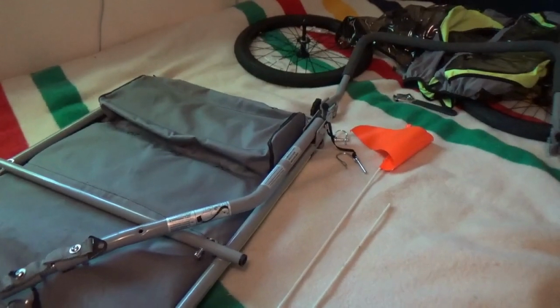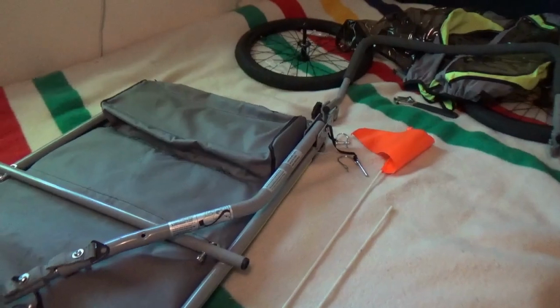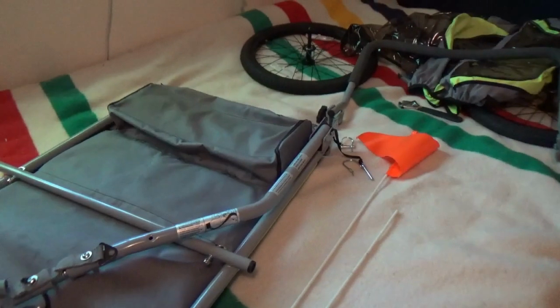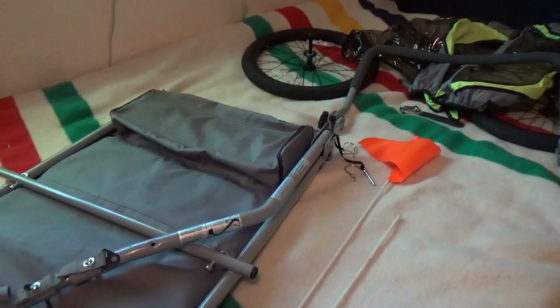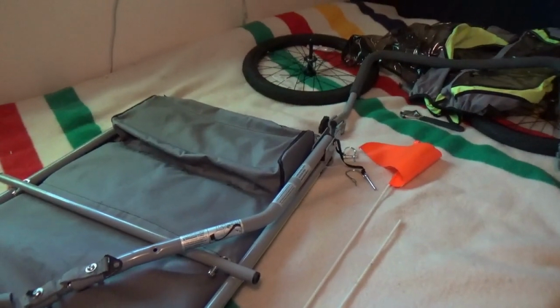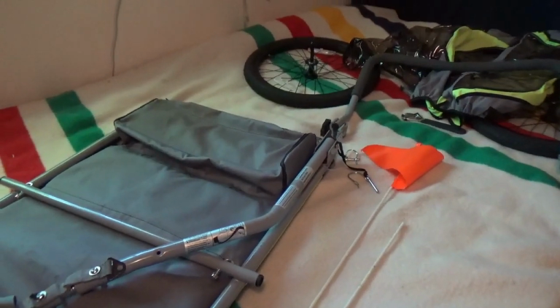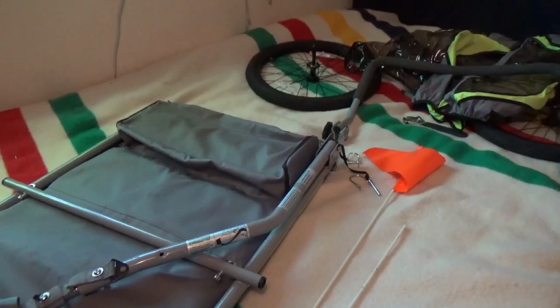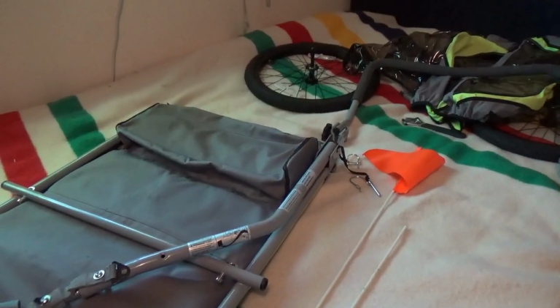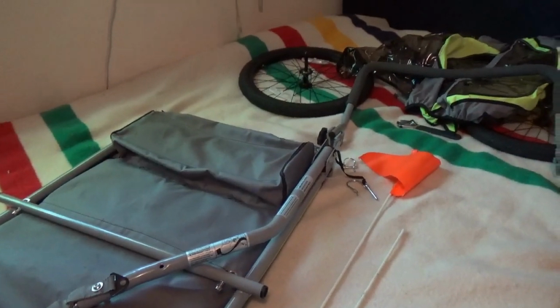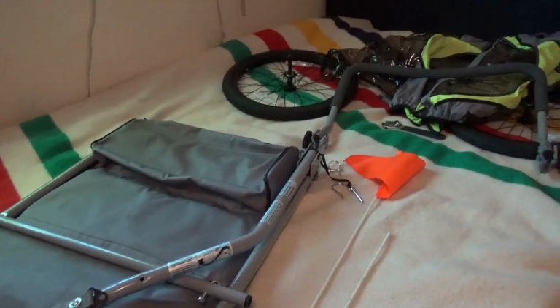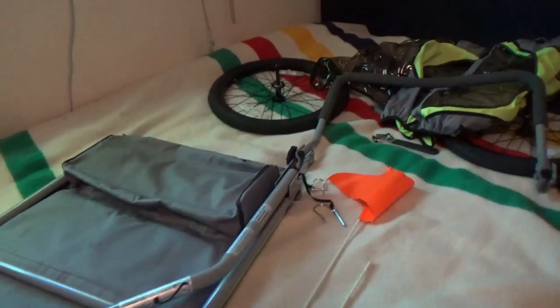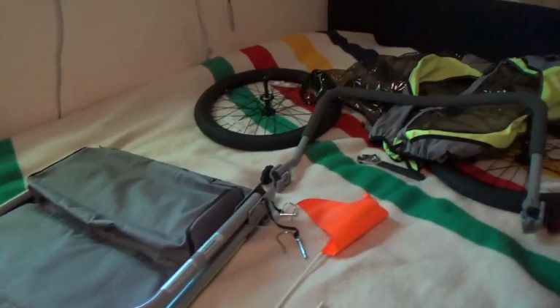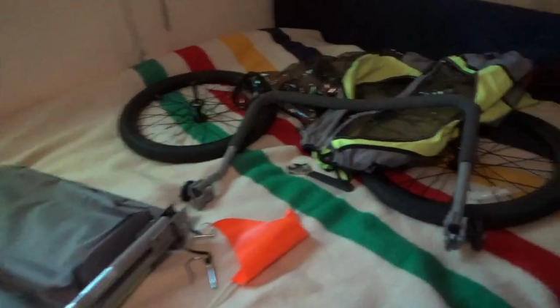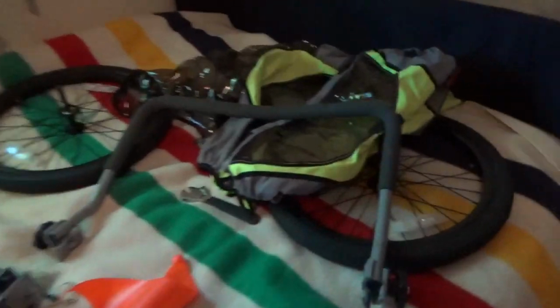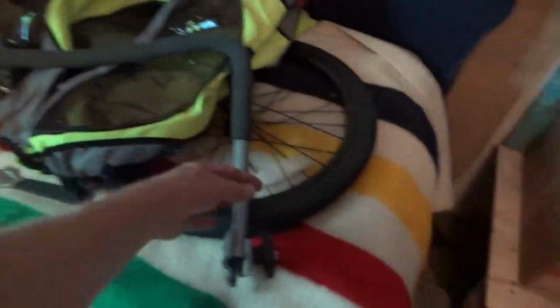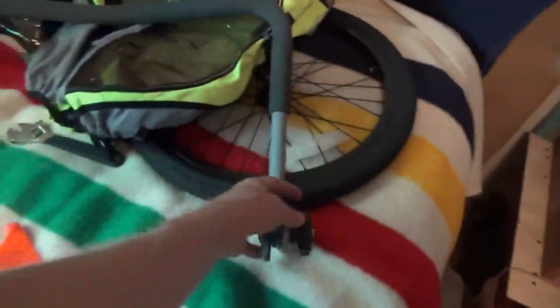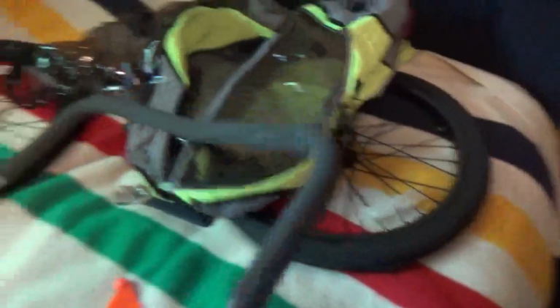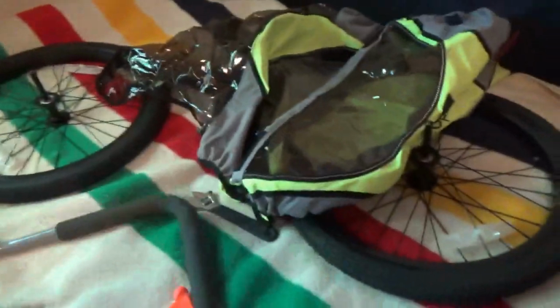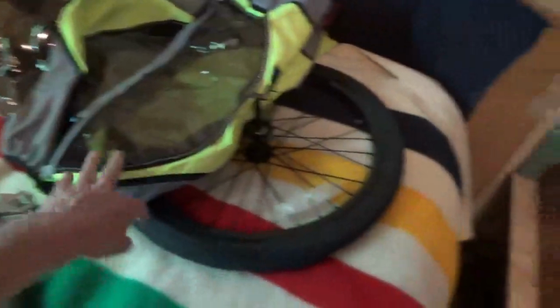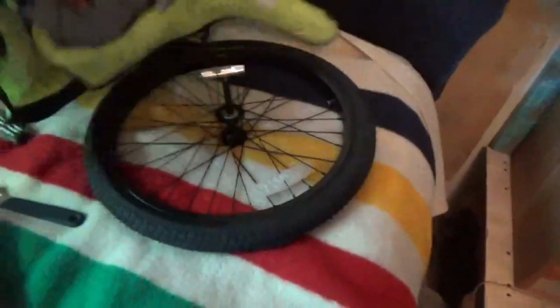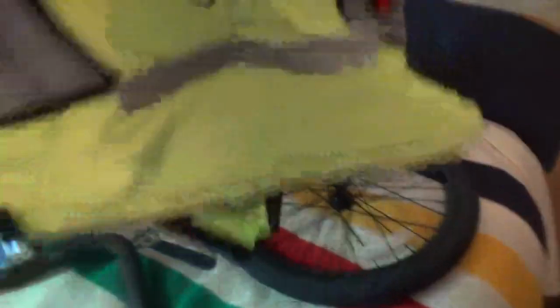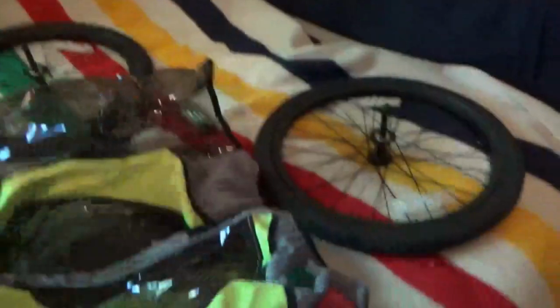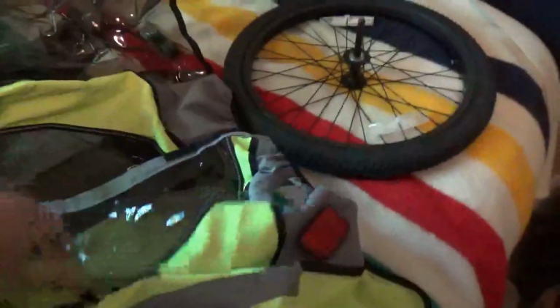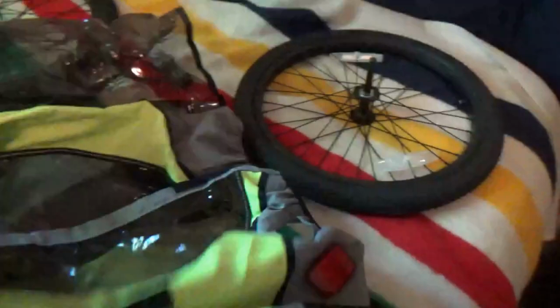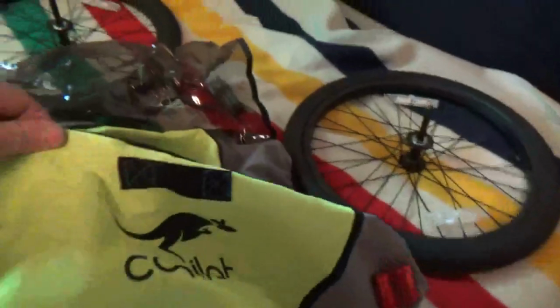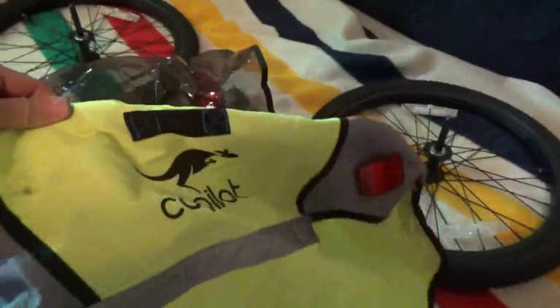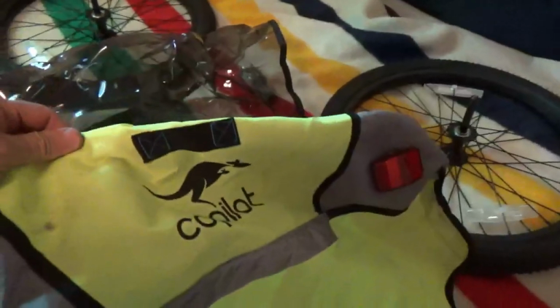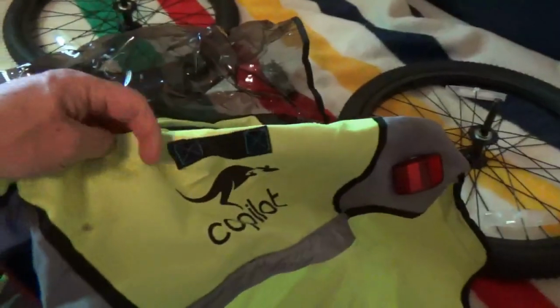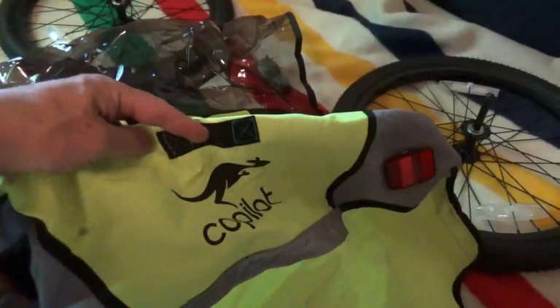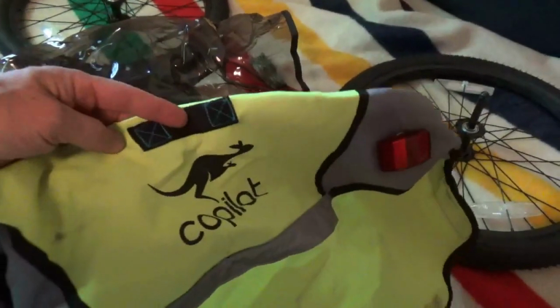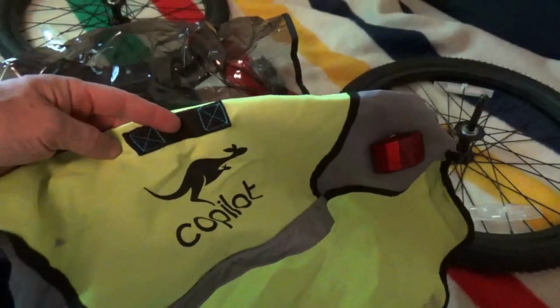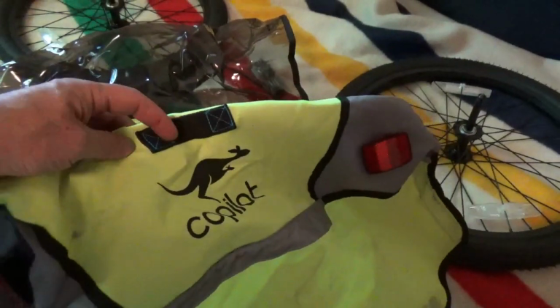I wanted to post a quick video about the Co-pilot bike trailer. I did not see anything else on YouTube on this brand, and I googled it as you do, so I thought maybe I'll post one.